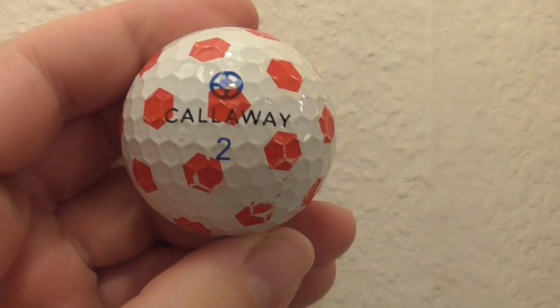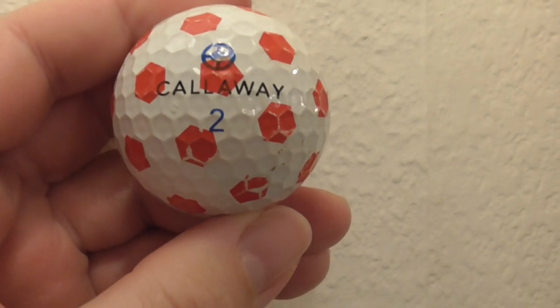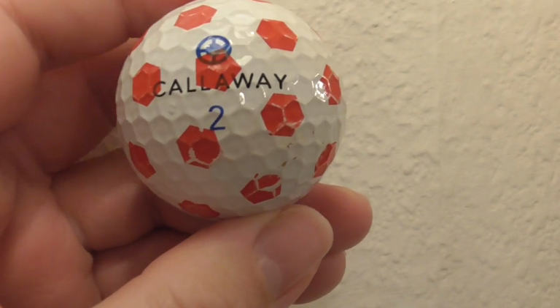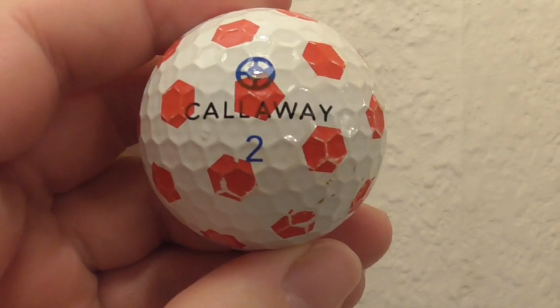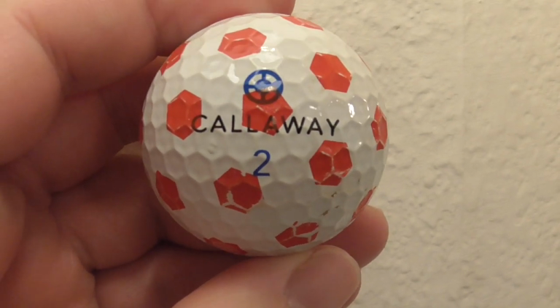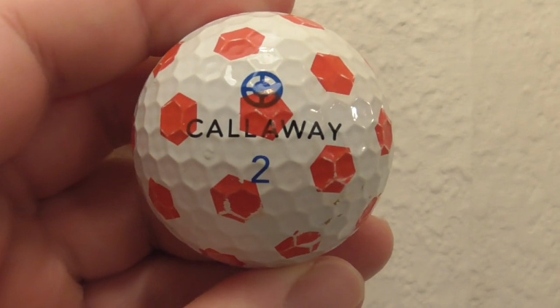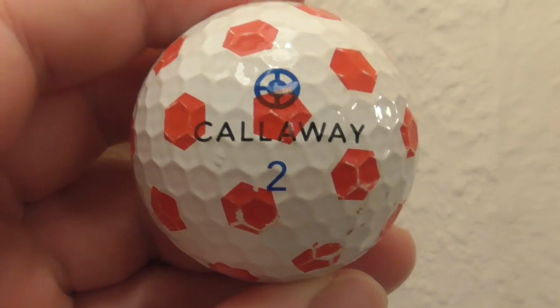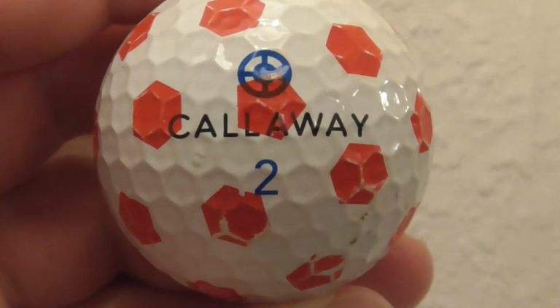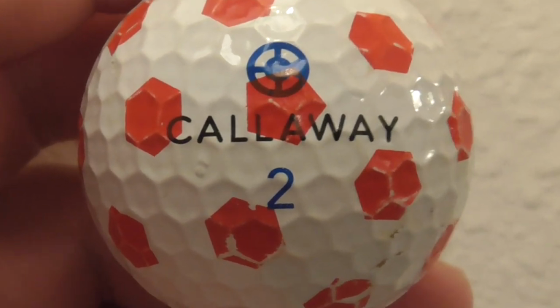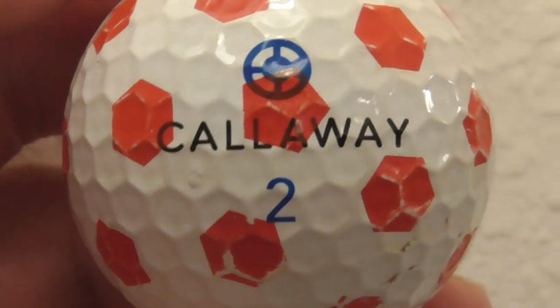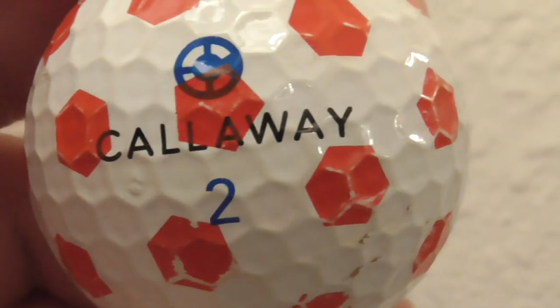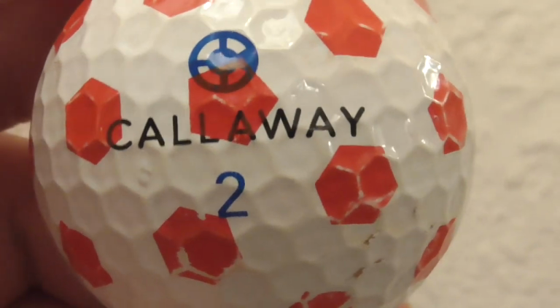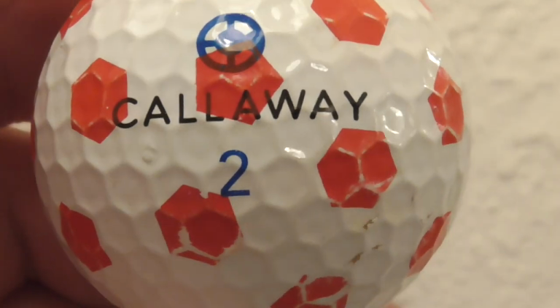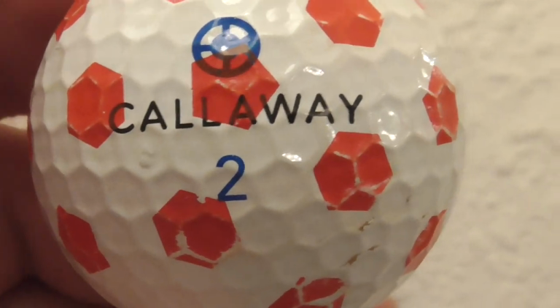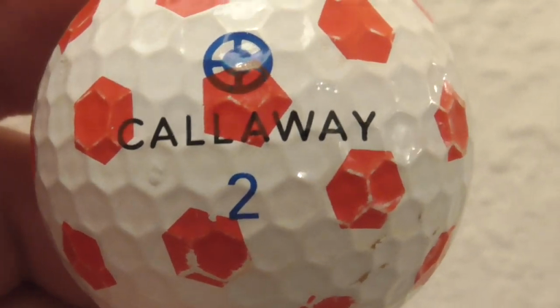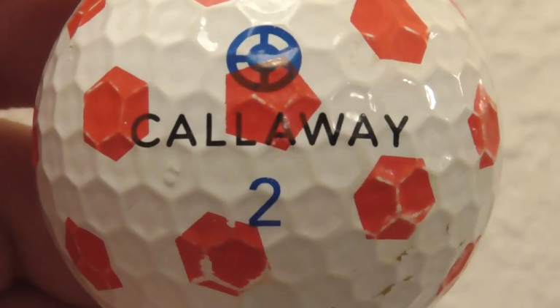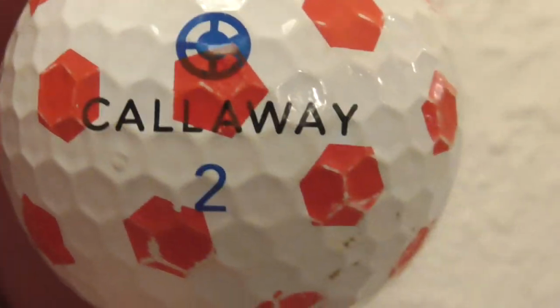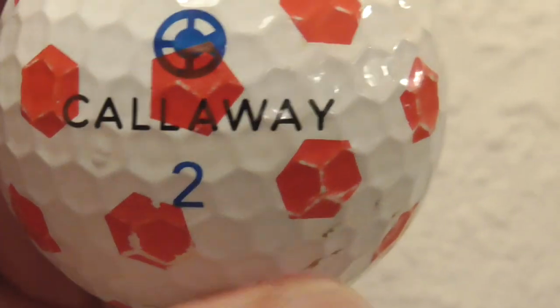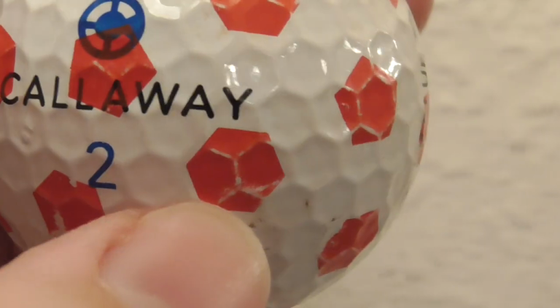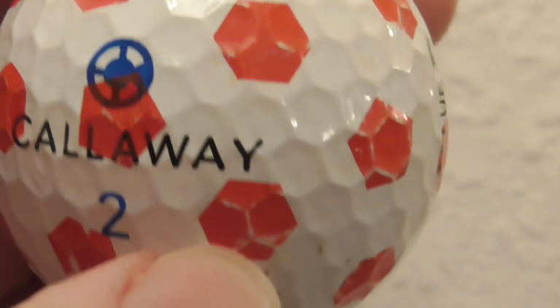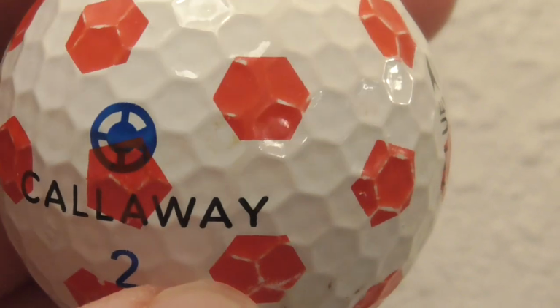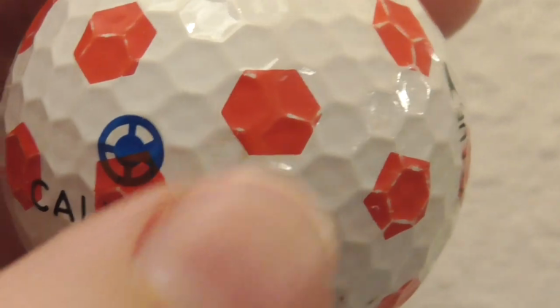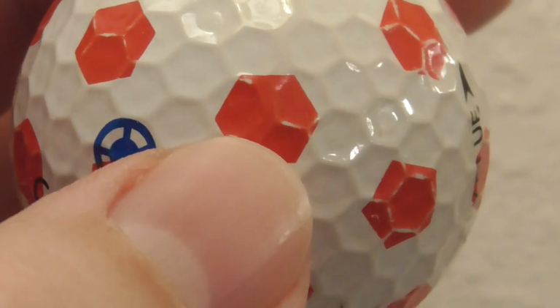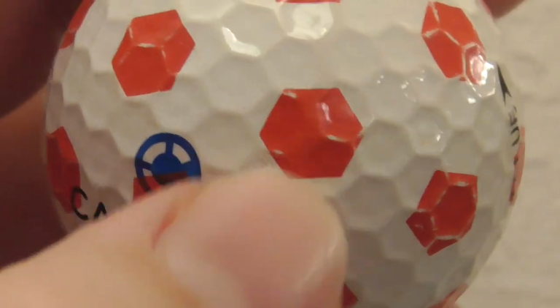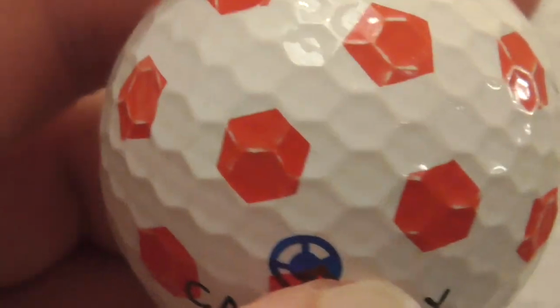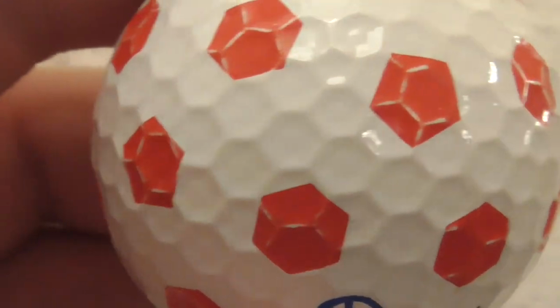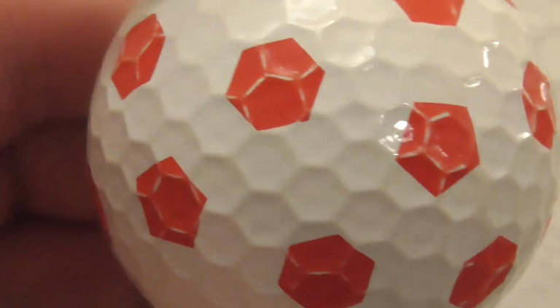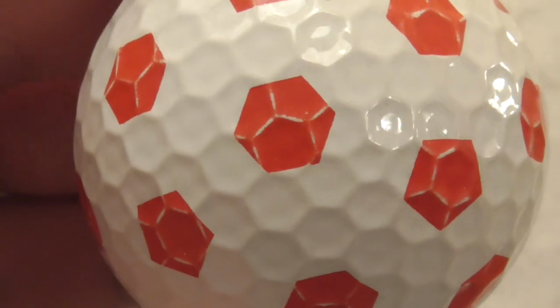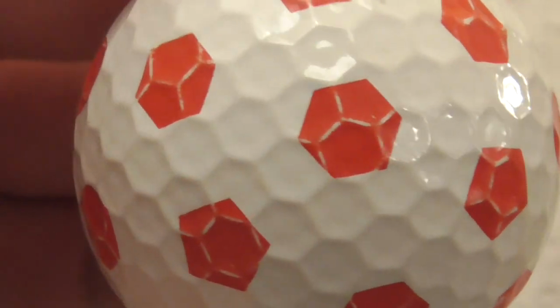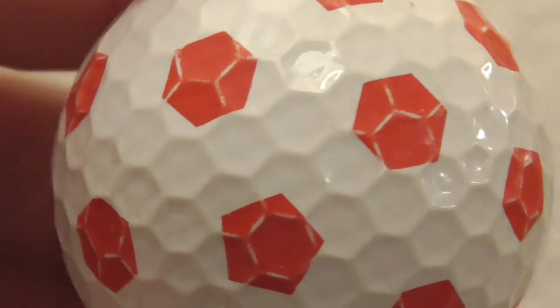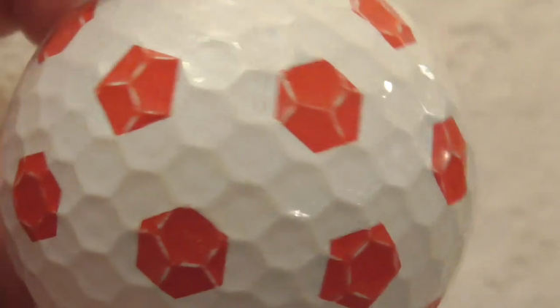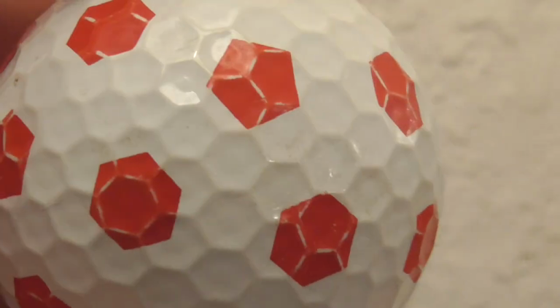I'm just going to show you this unique golf ball - well, unique to me anyway. I've been collecting golf balls for years. This is the first time I've ever found a Callaway with lots of what are called TrueViz prints all over the ball. Look at that - that is absolutely unique to me.